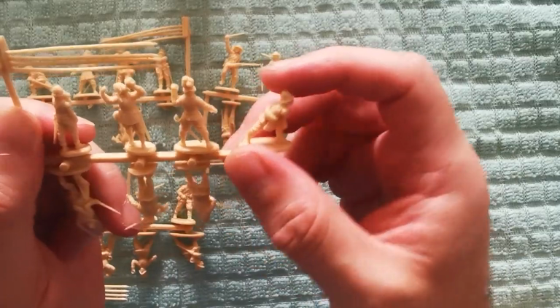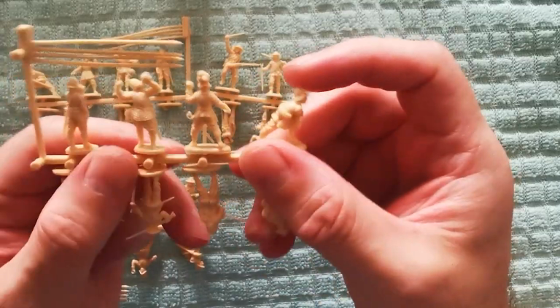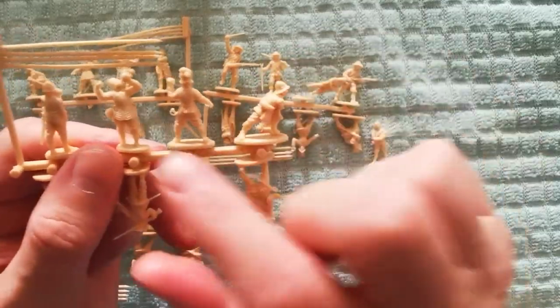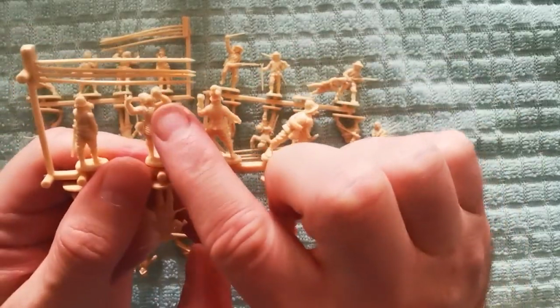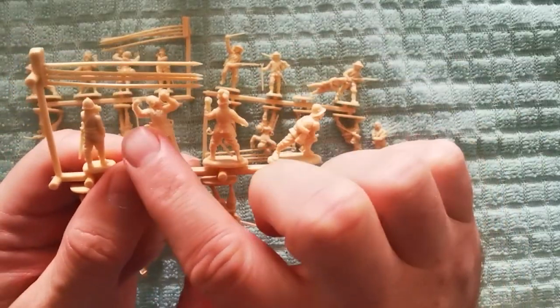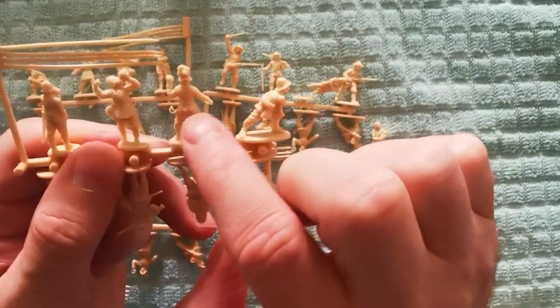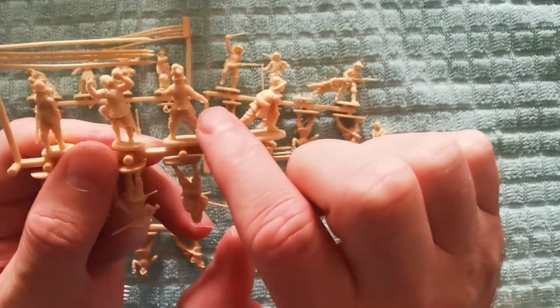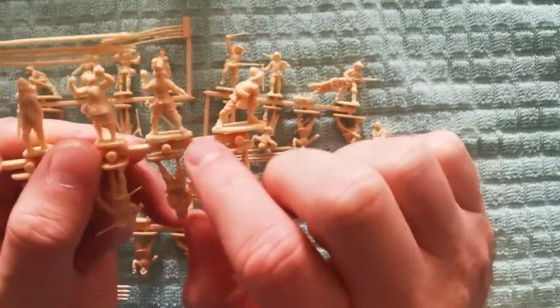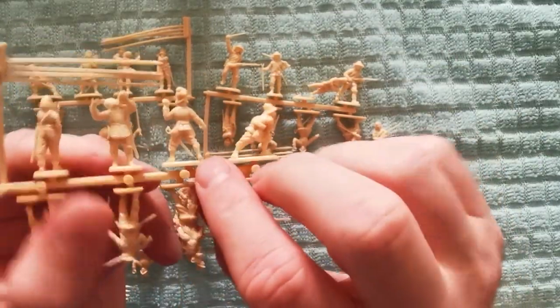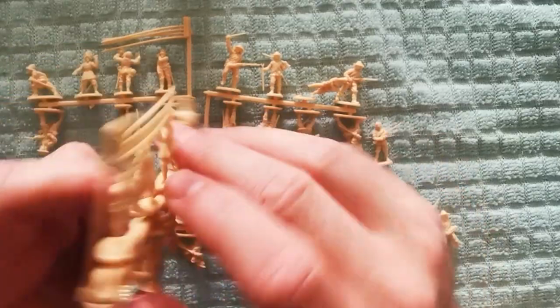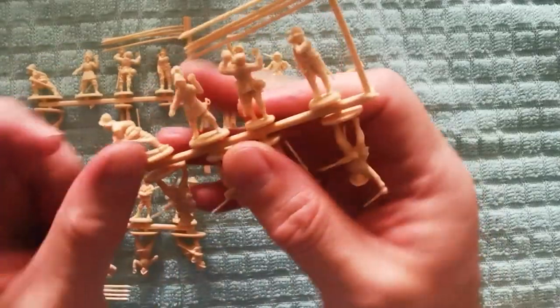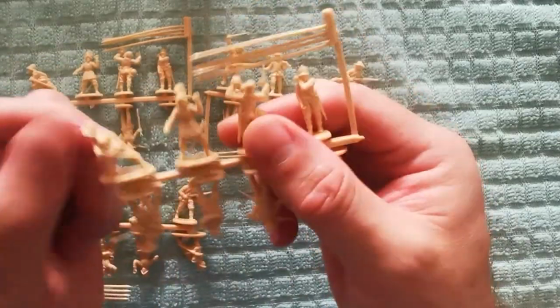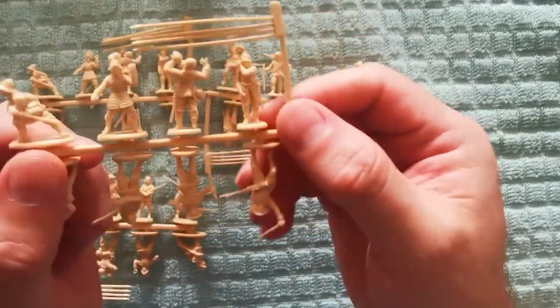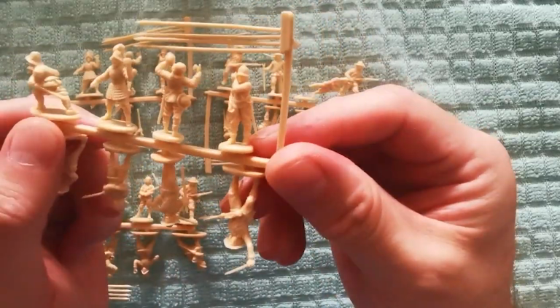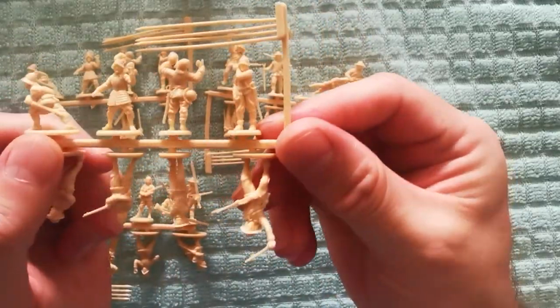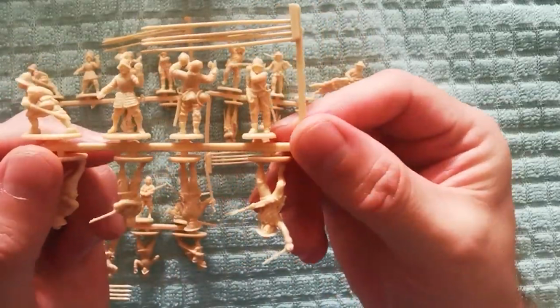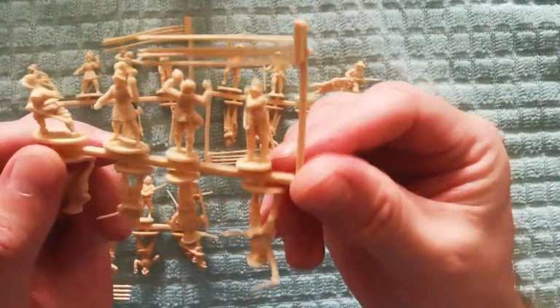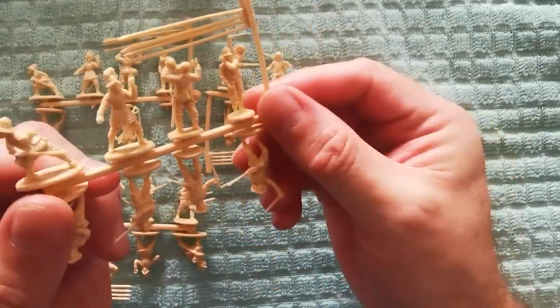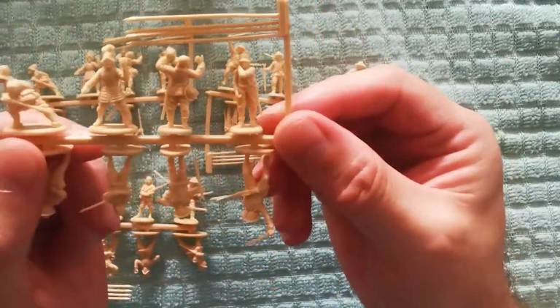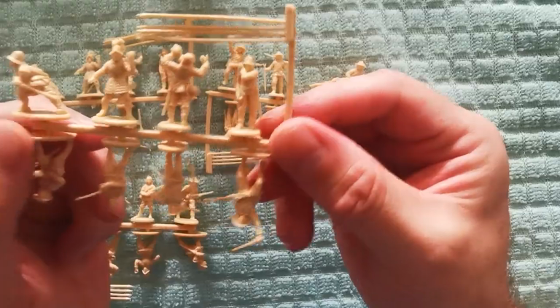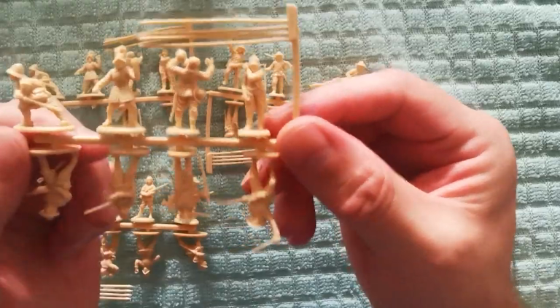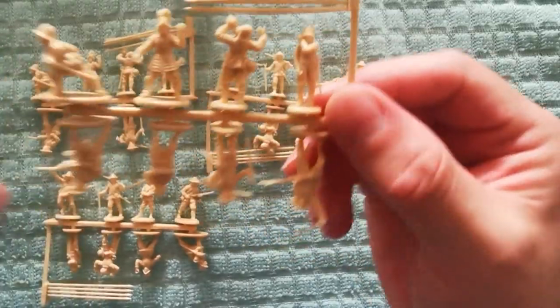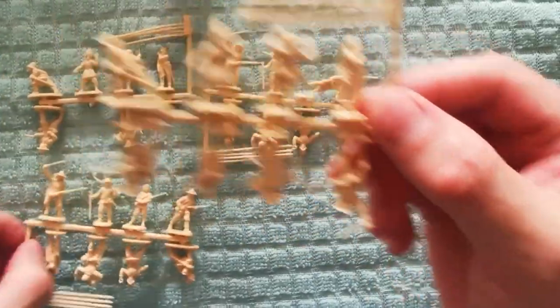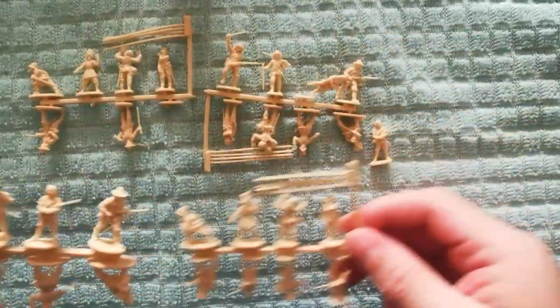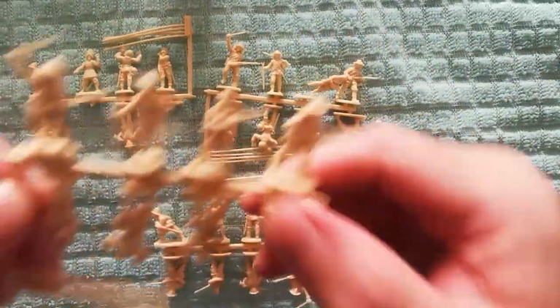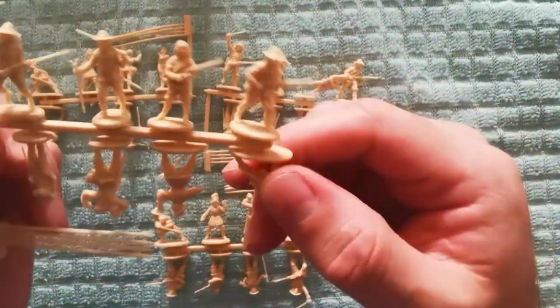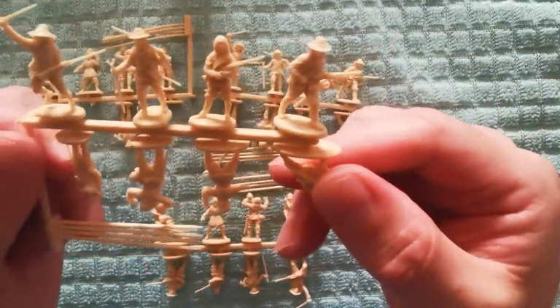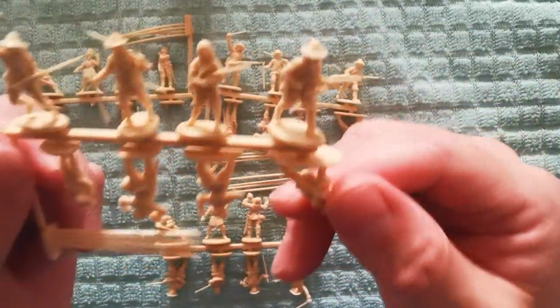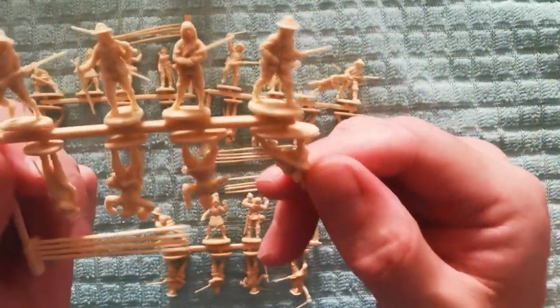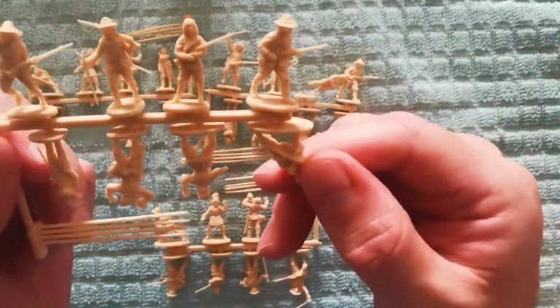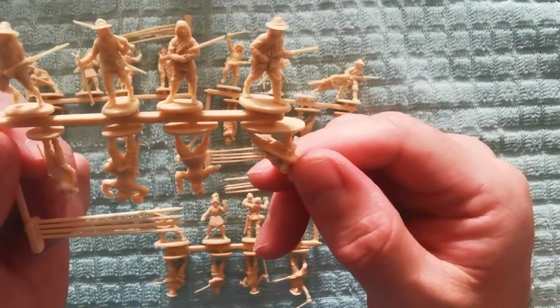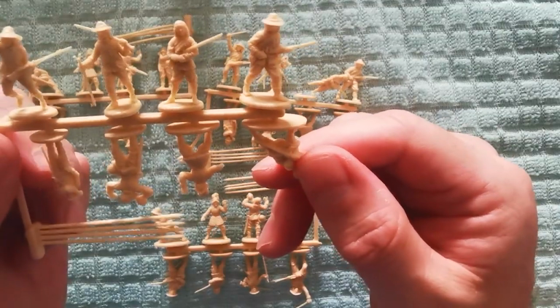You also get pikes included. As we can see on some of these there is some flash to remove. I find it quite difficult to find mould lines, but there are some flash on some of these models that you will need to remove with a sharp knife.